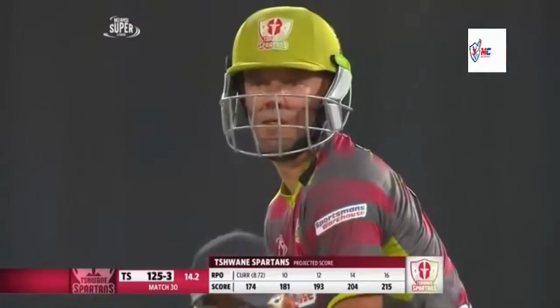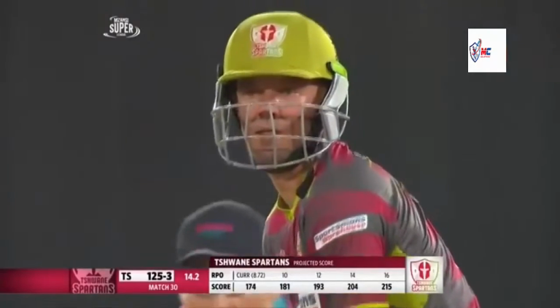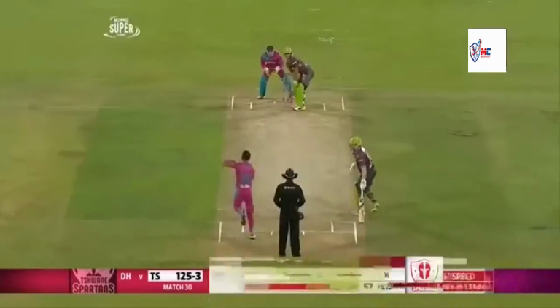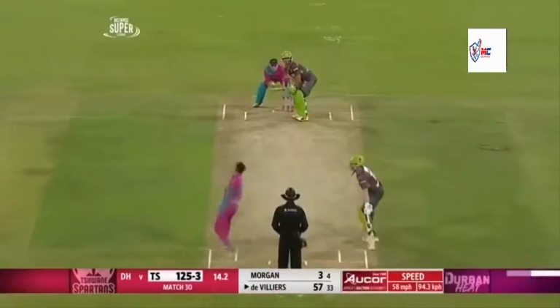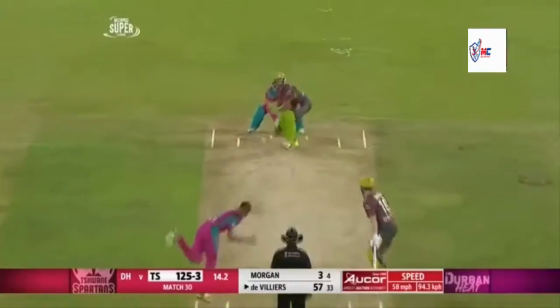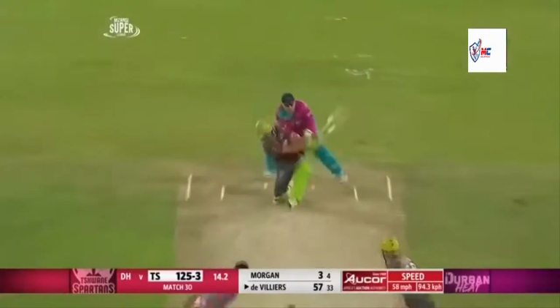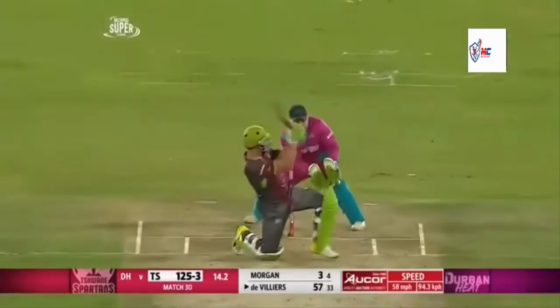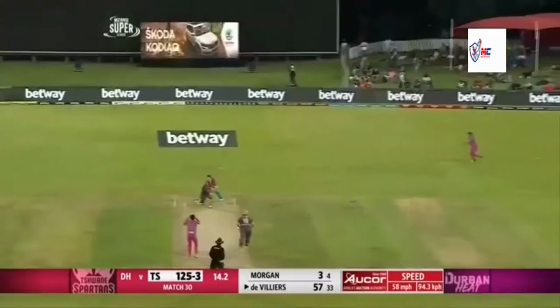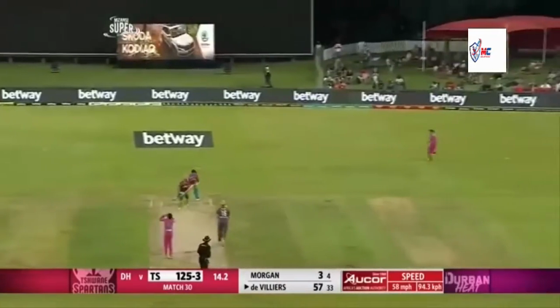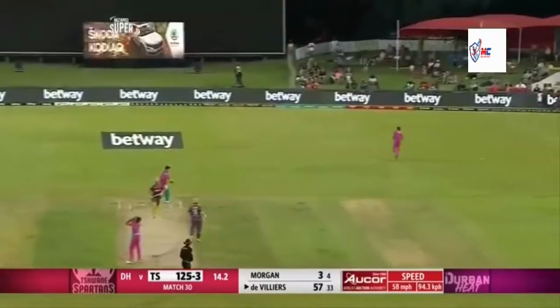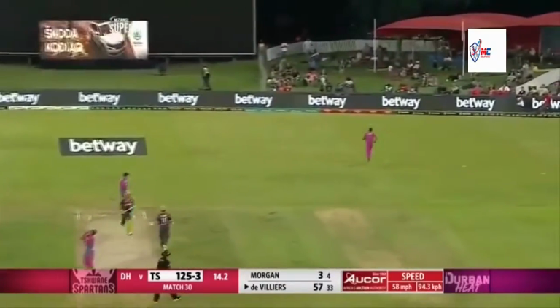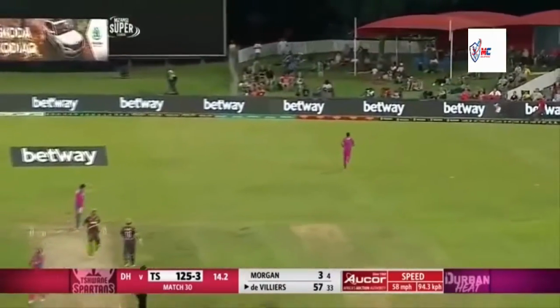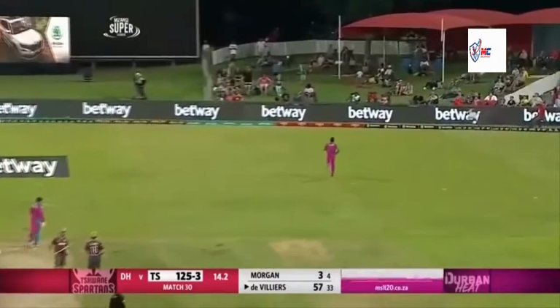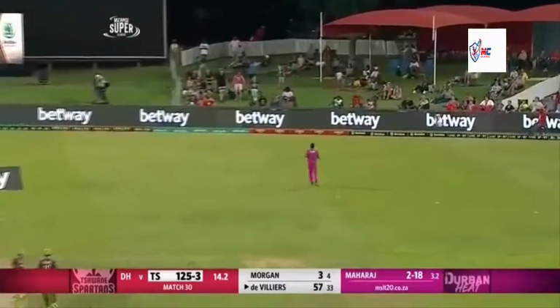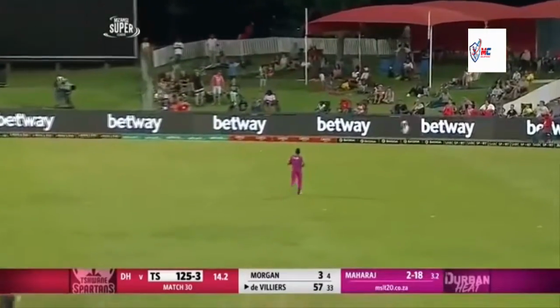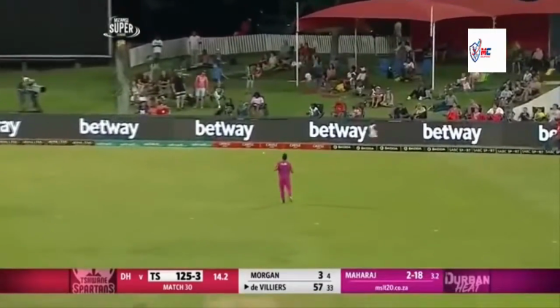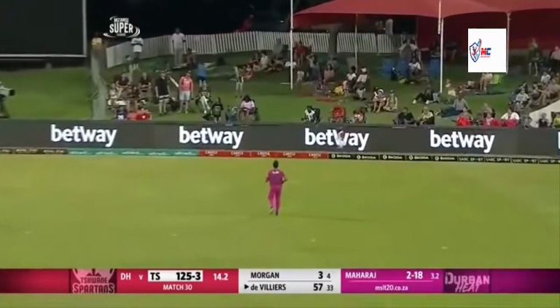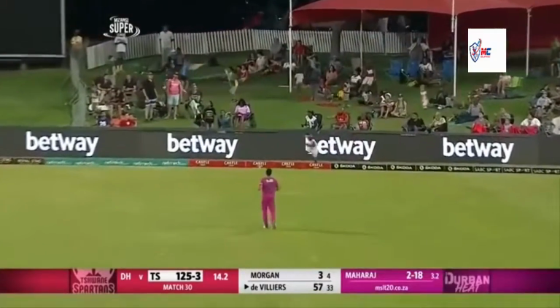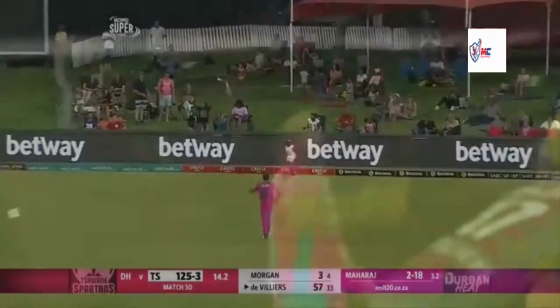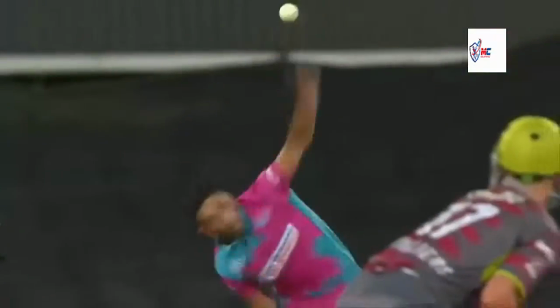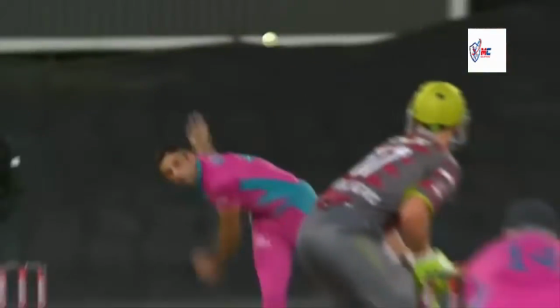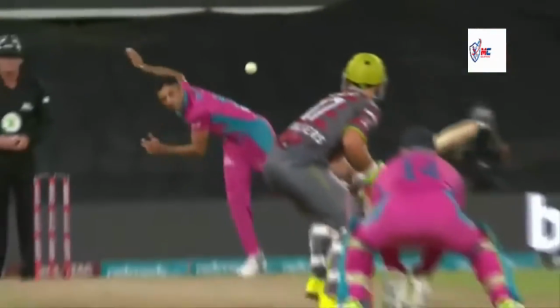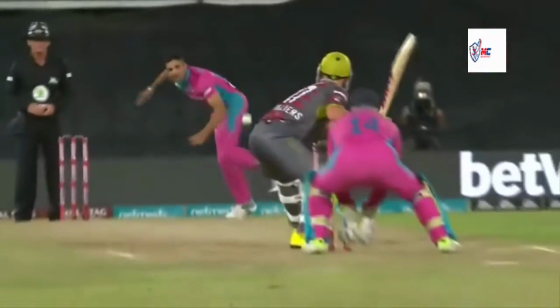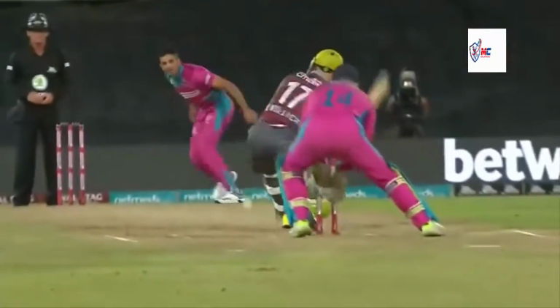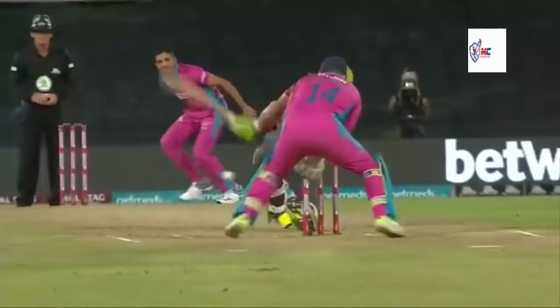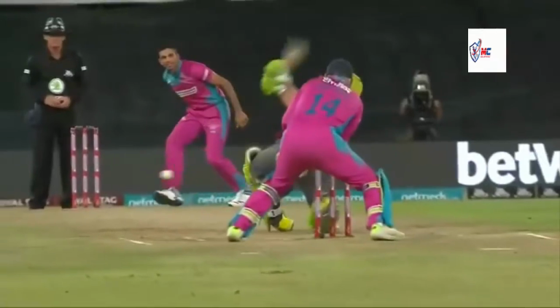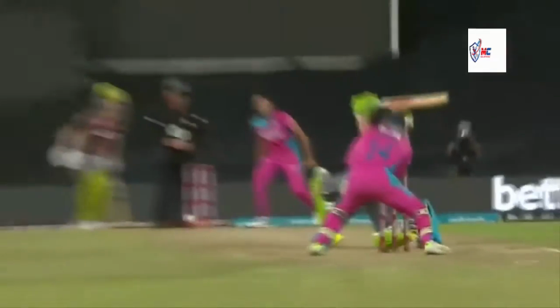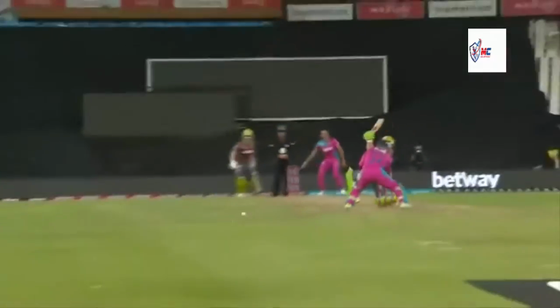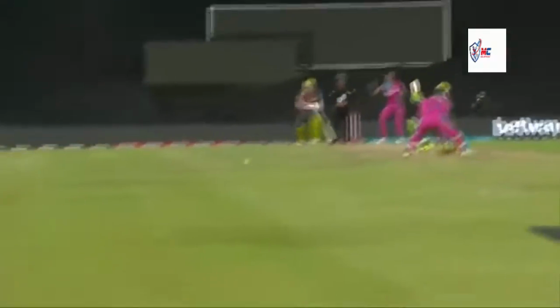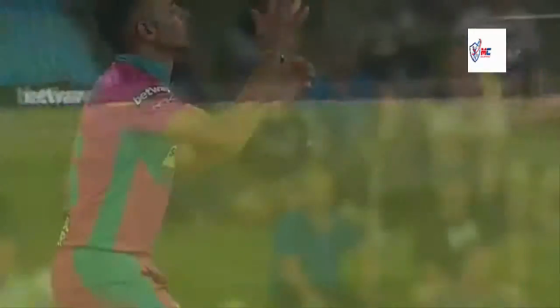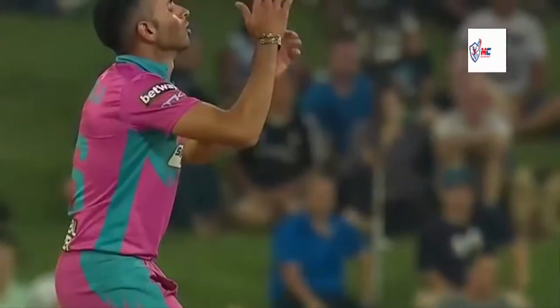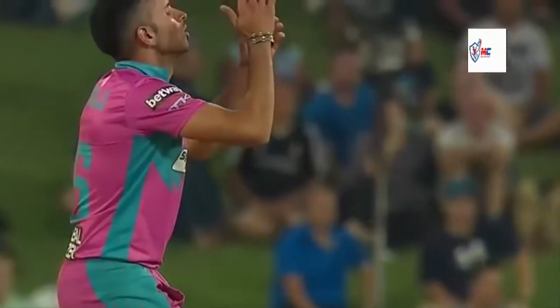Look at the placement and the power behind that stroke - left hand, right hand combination, taking it to task. And that will race away for four.